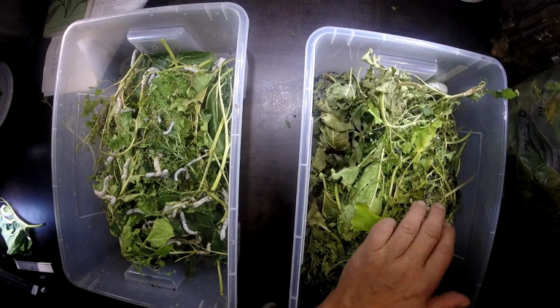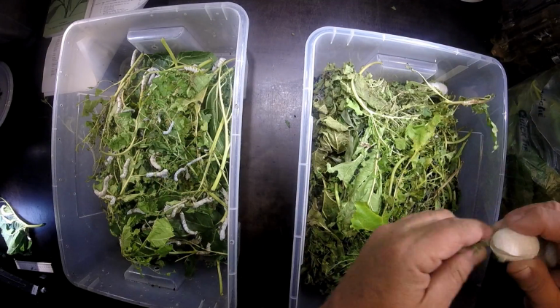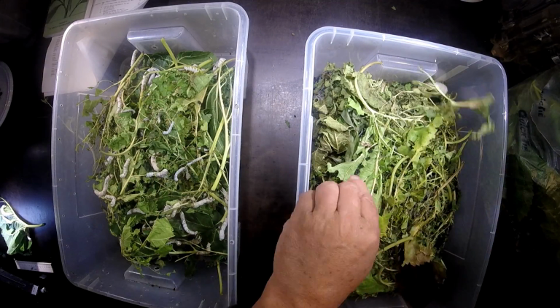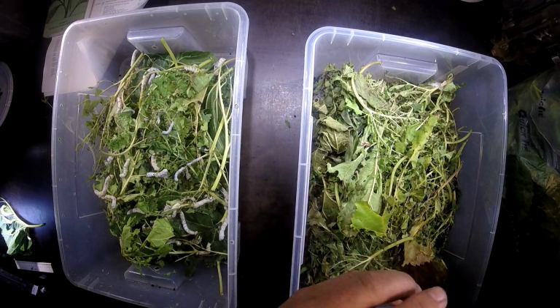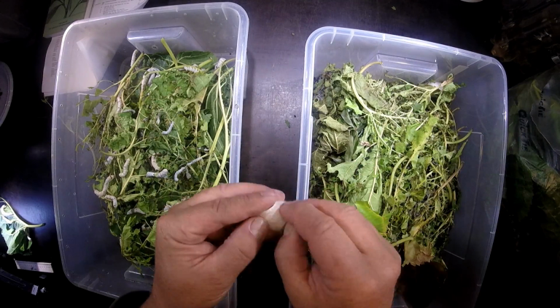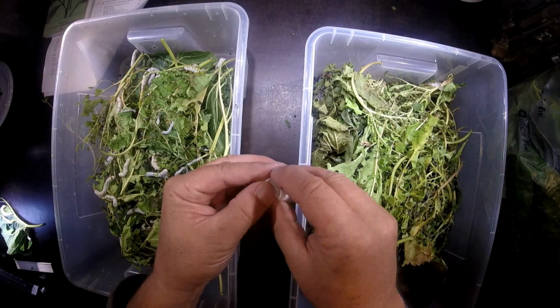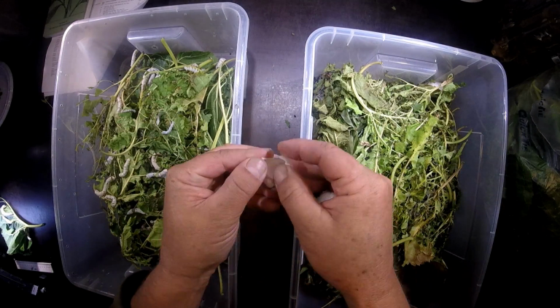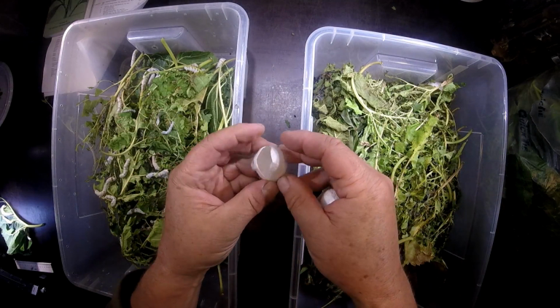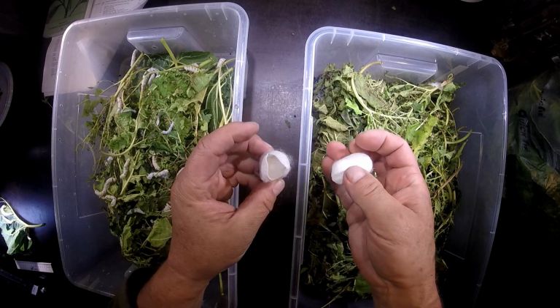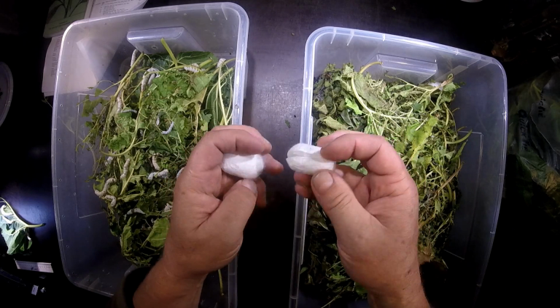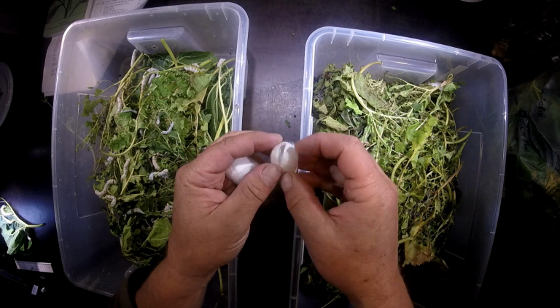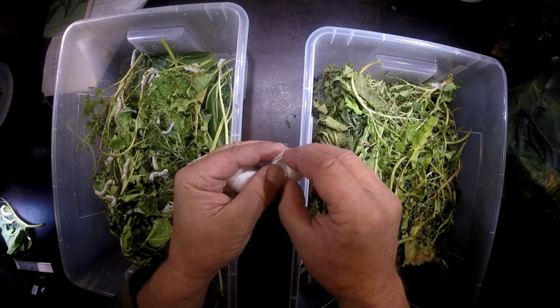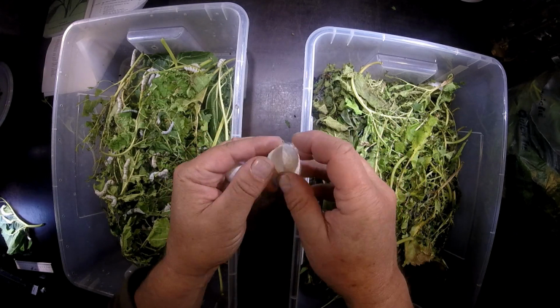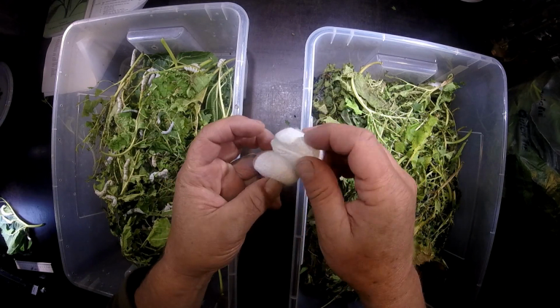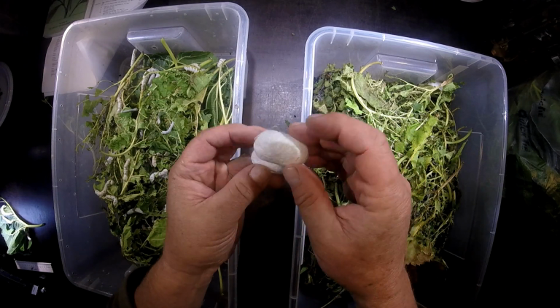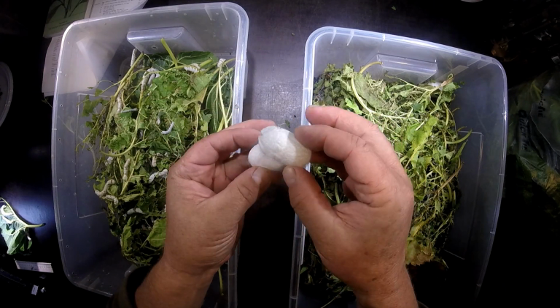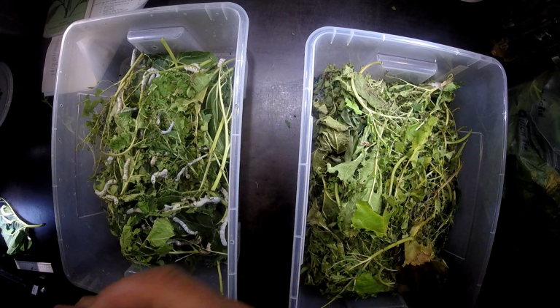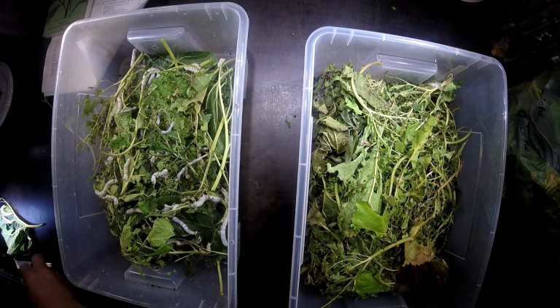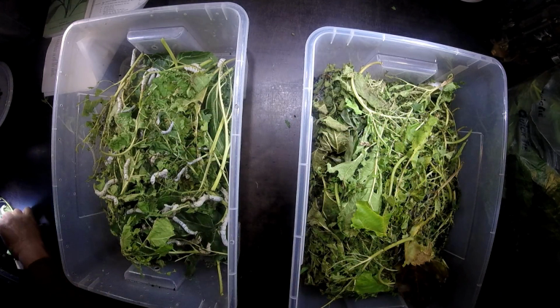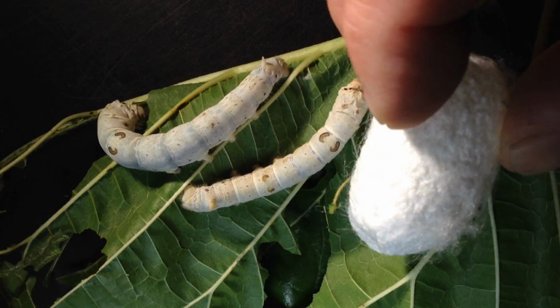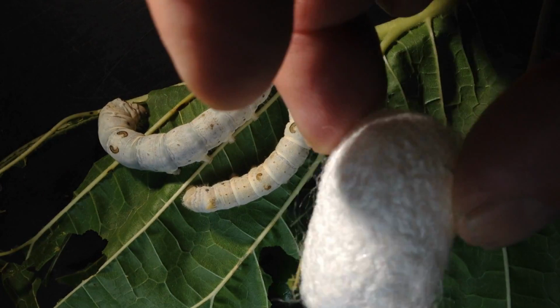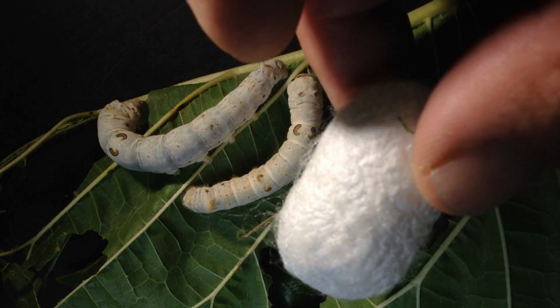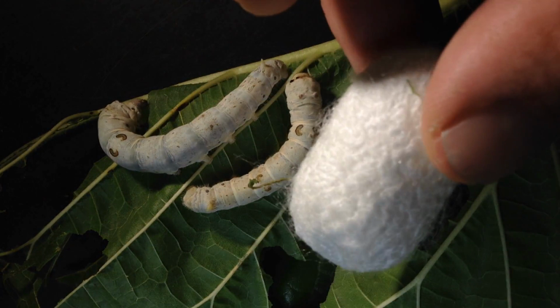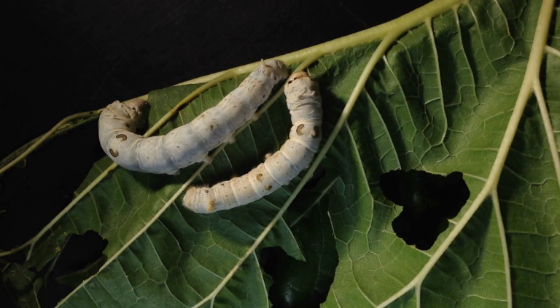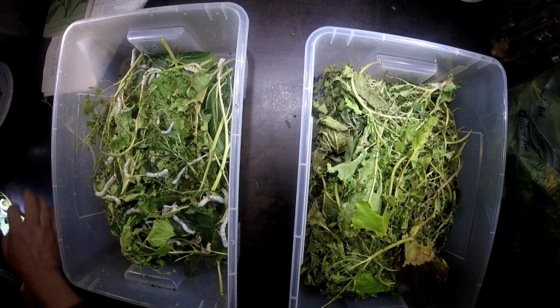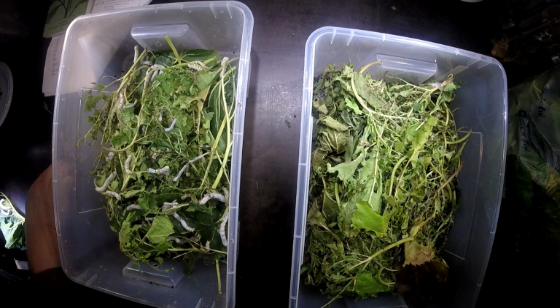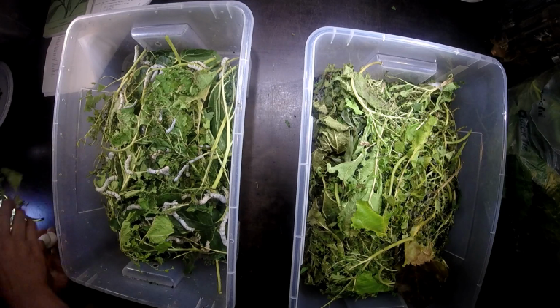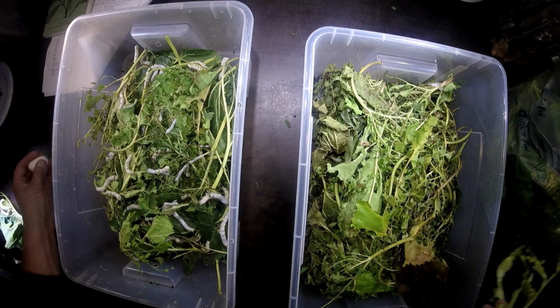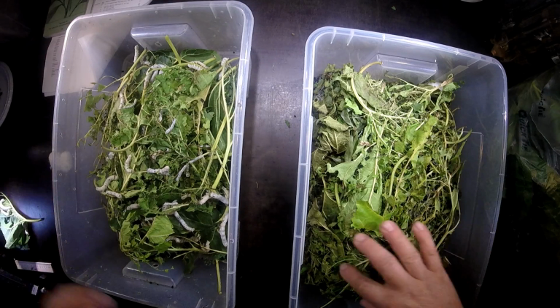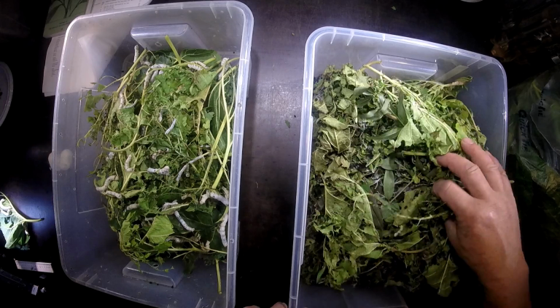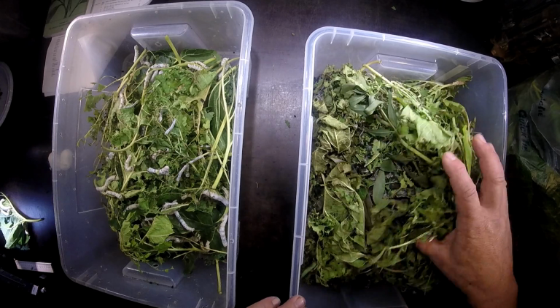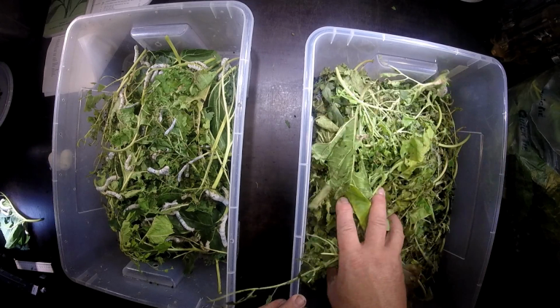Here are two cocoons of Bombyx mori — just to show people how beautifully they are made. Very nice, big cocoons from this nice strain of Bombyx mori.